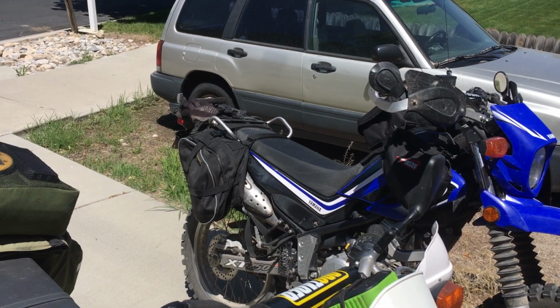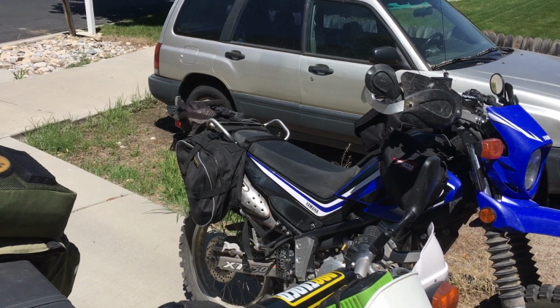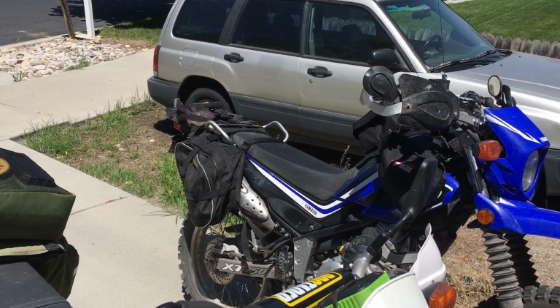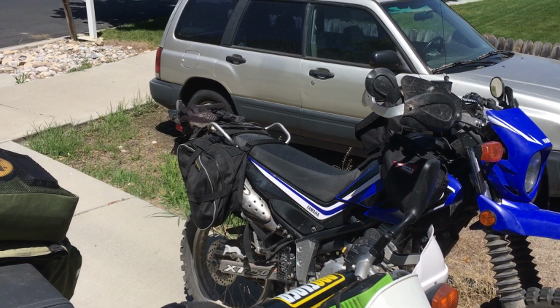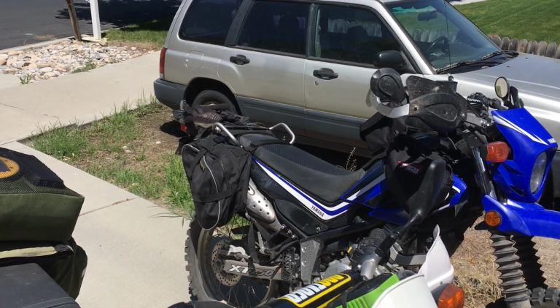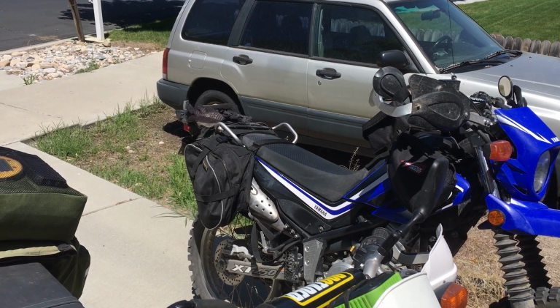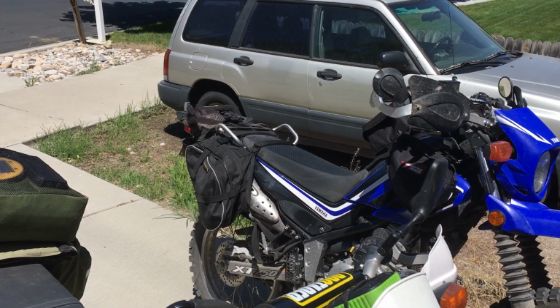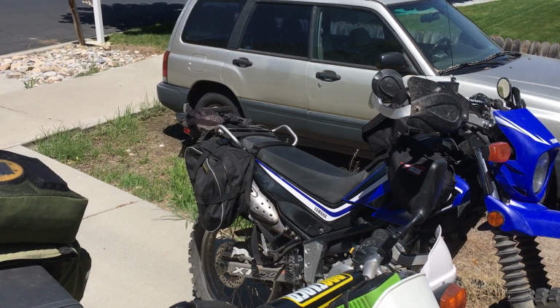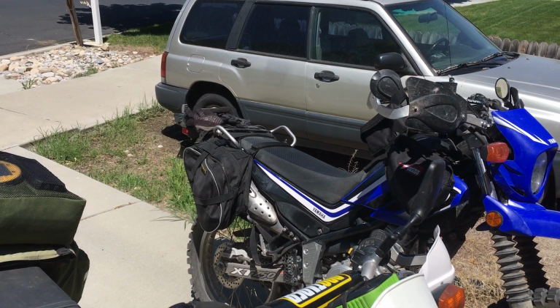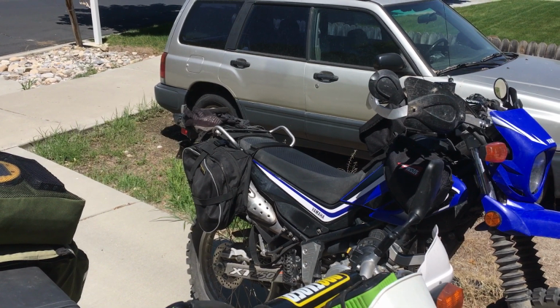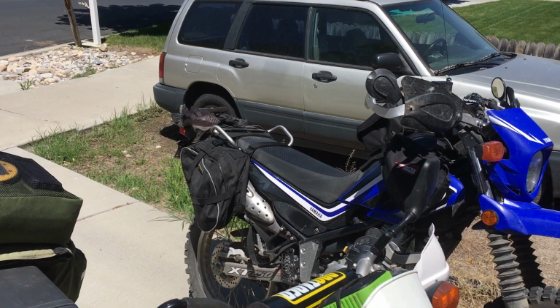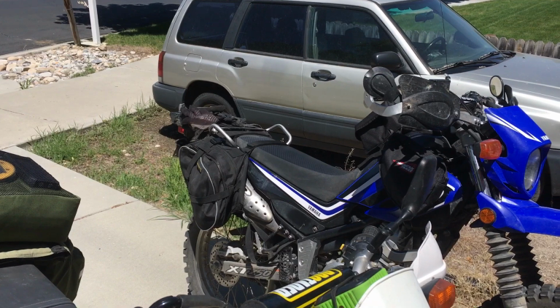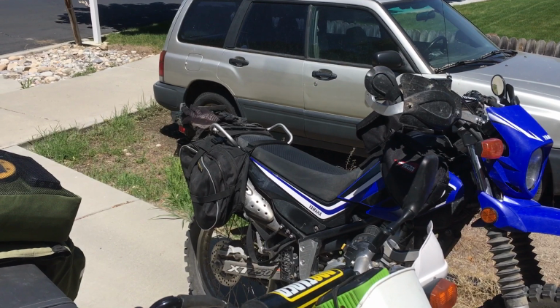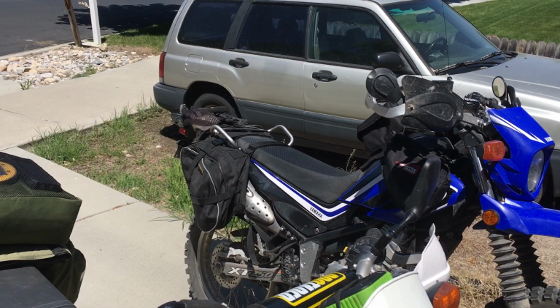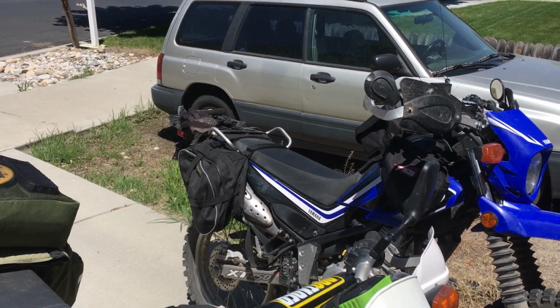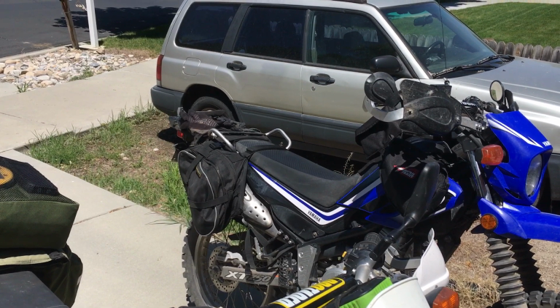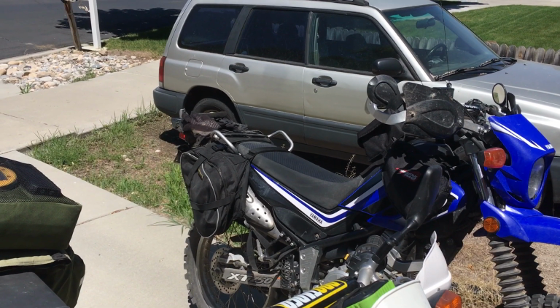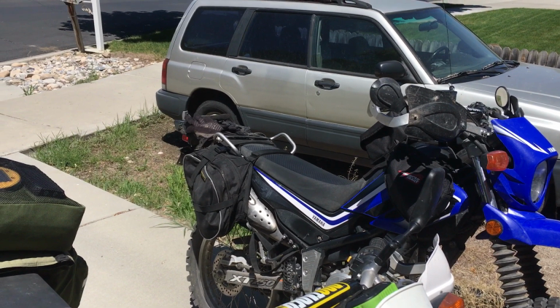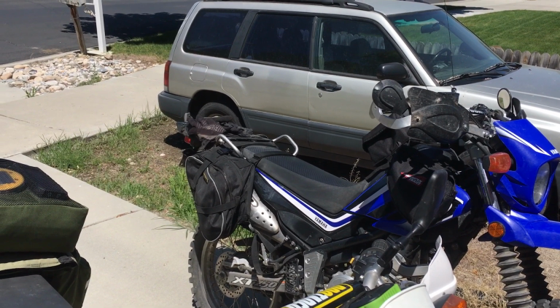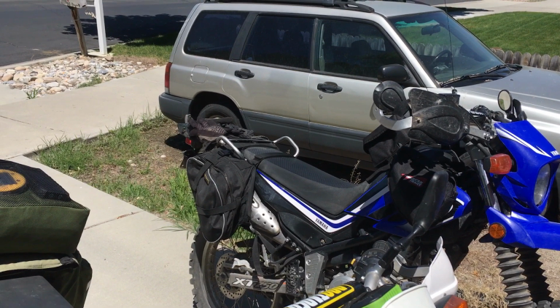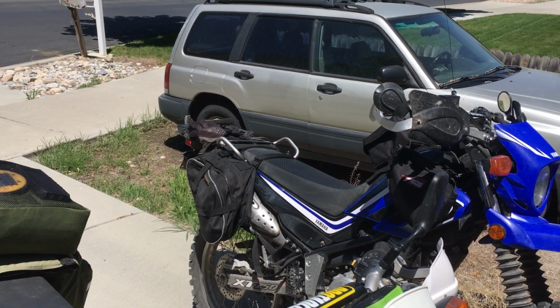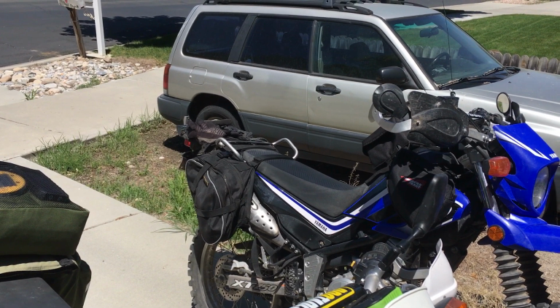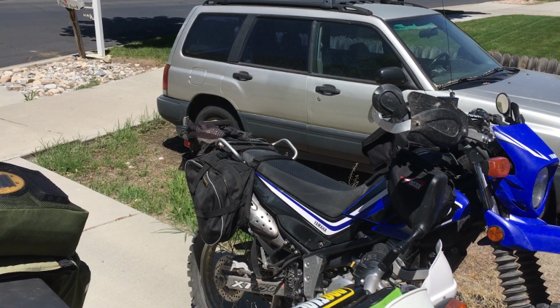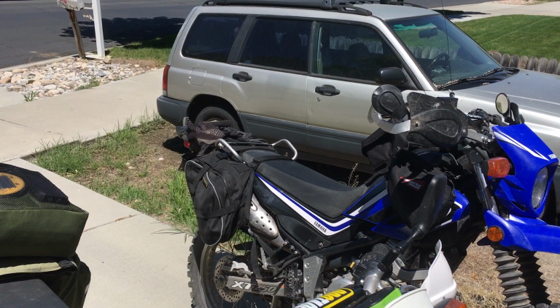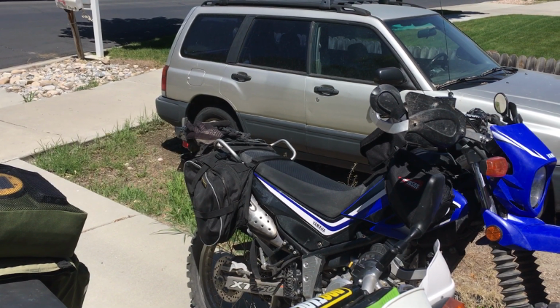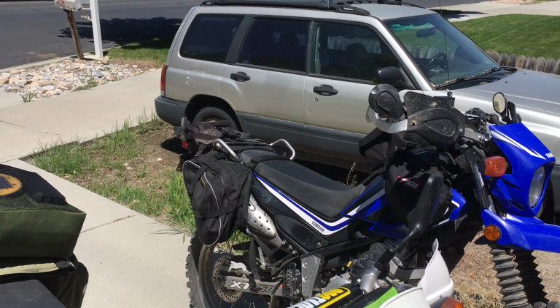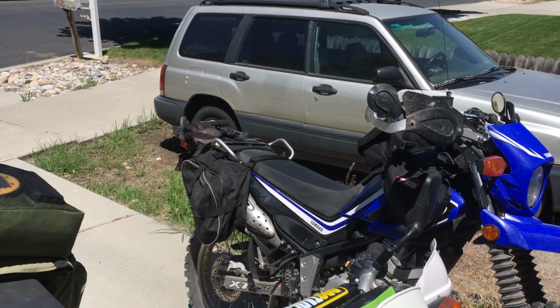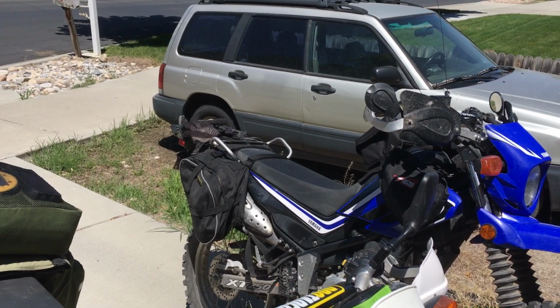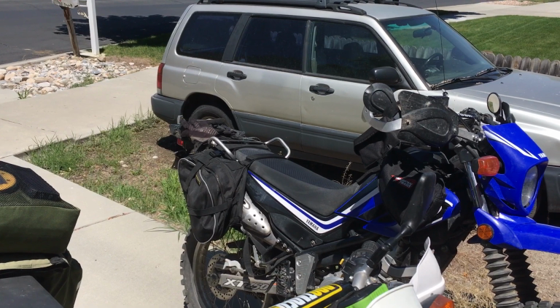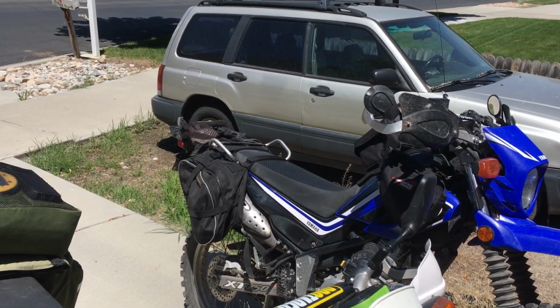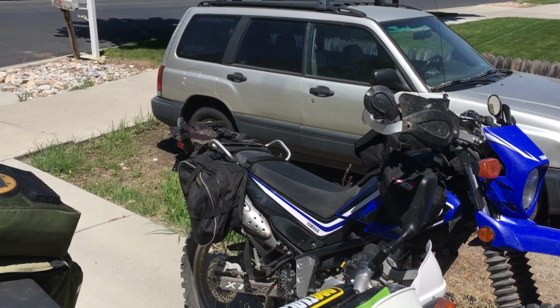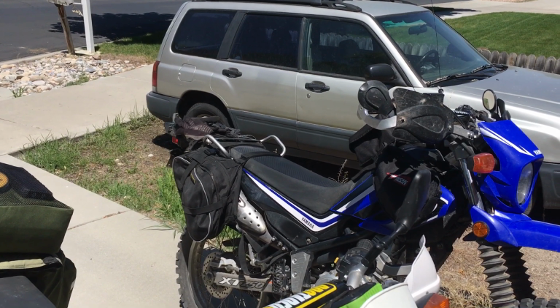Those Nelson Rig gear saddle bags — you can get them all the time for $125. I looked for used ones, never popped up. I saw them go on sale for $116 and bought them.